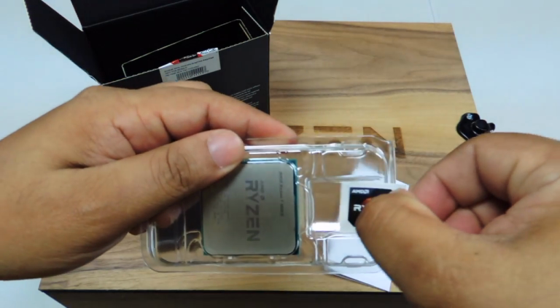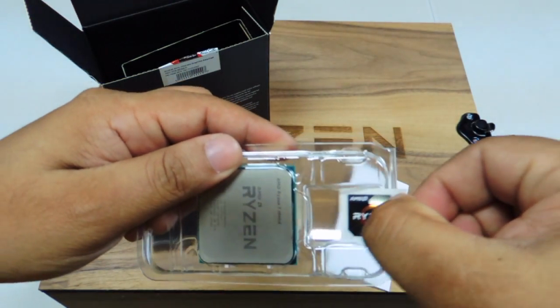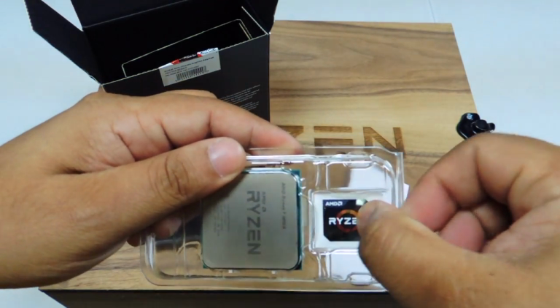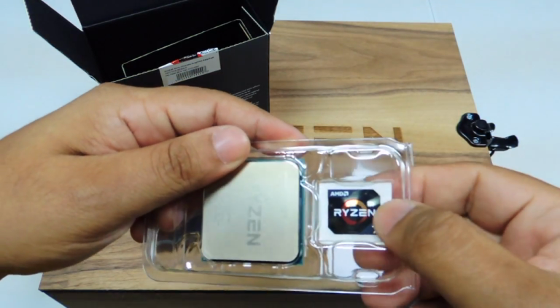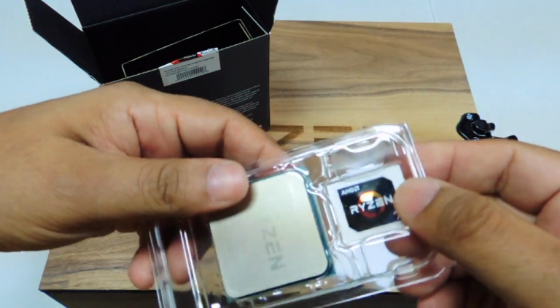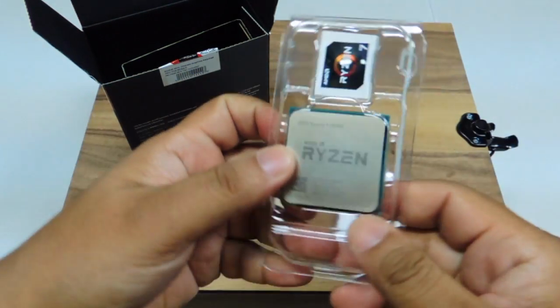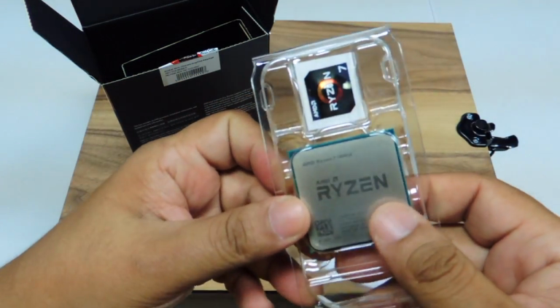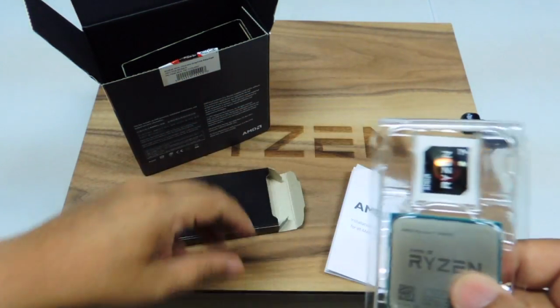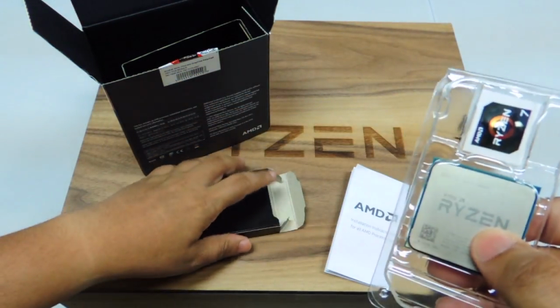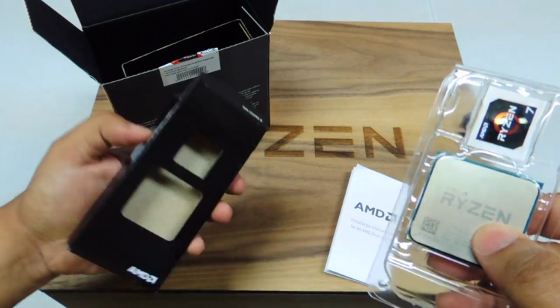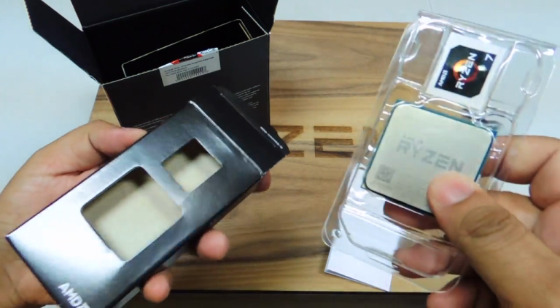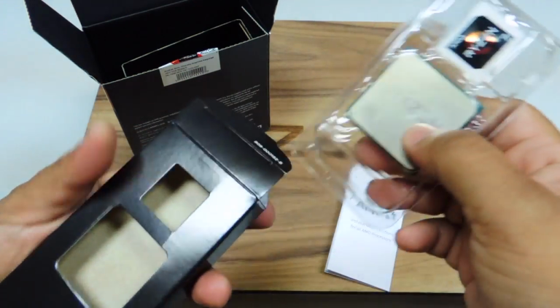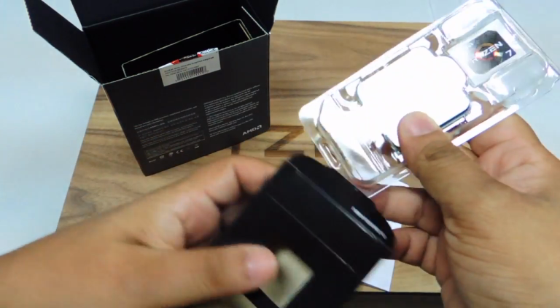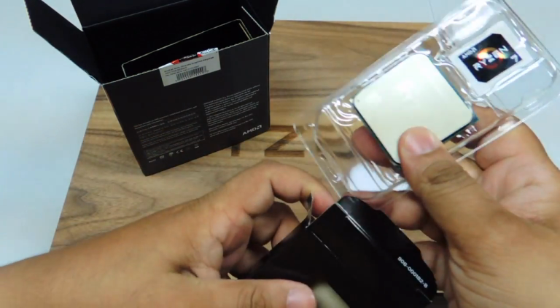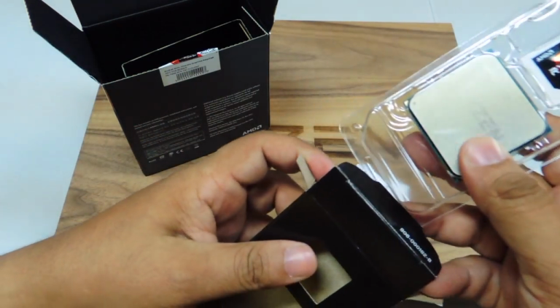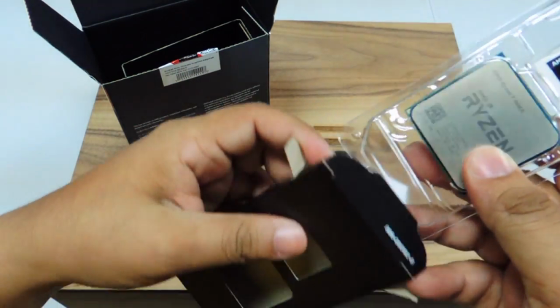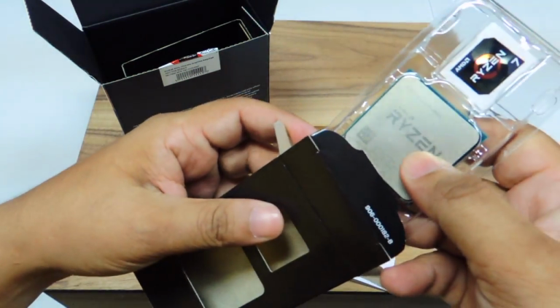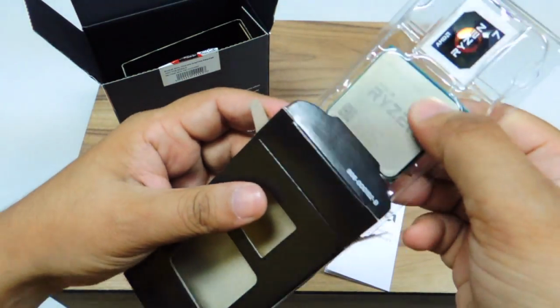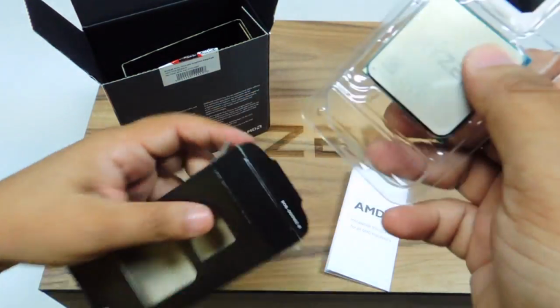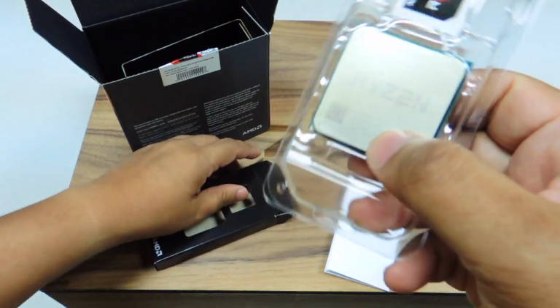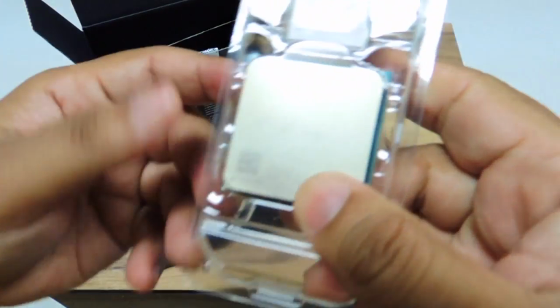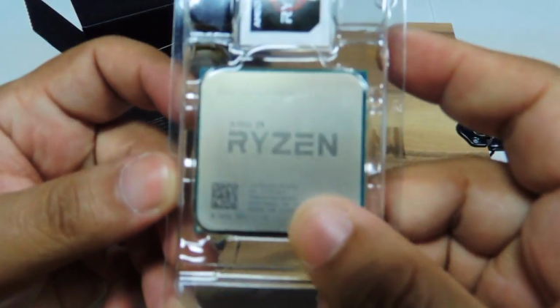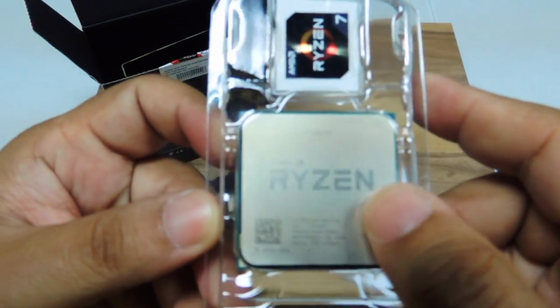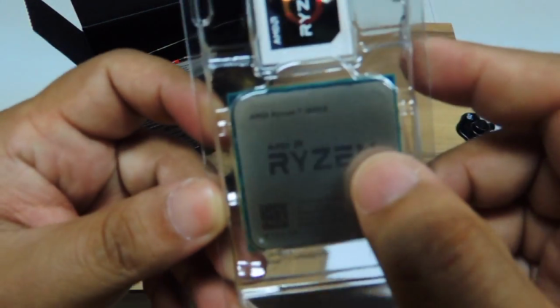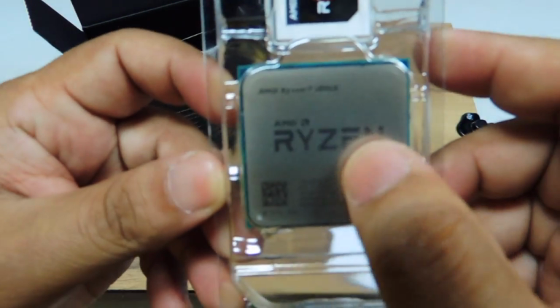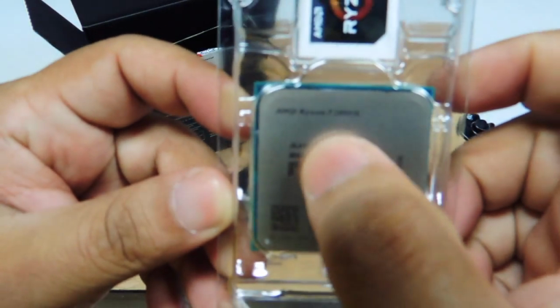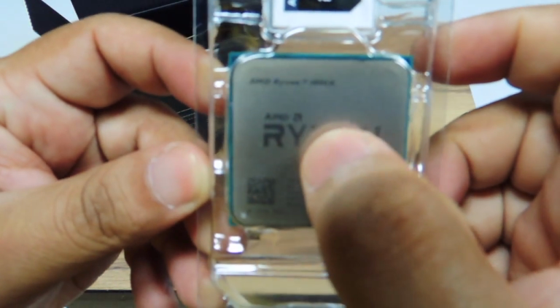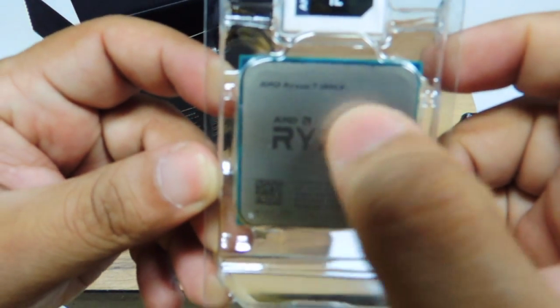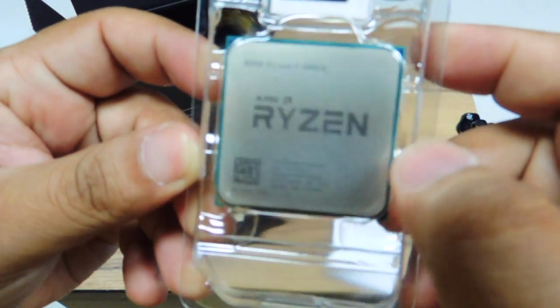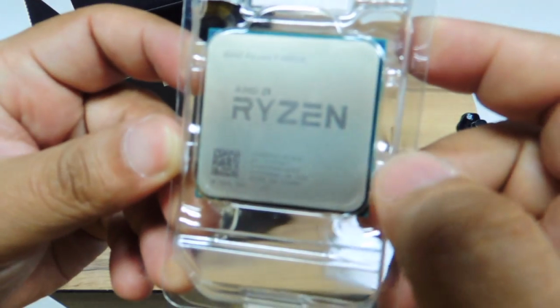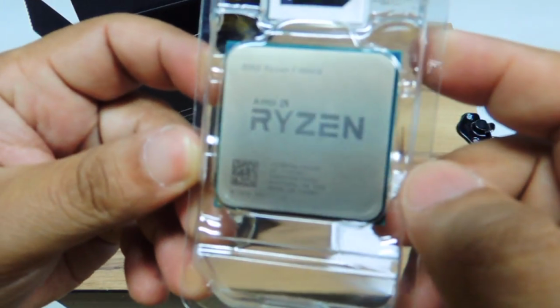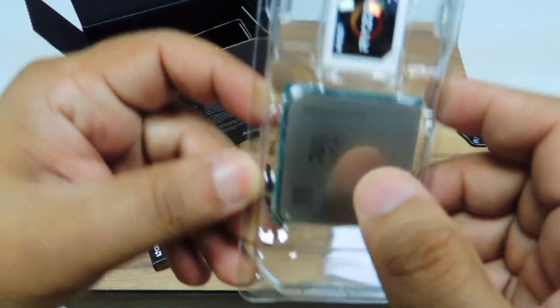There are three variants for the Ryzen 7 family of processors: the 1700, the 1700X, and the 1800X. What we have here is the 1800X, so this is the top of the line.